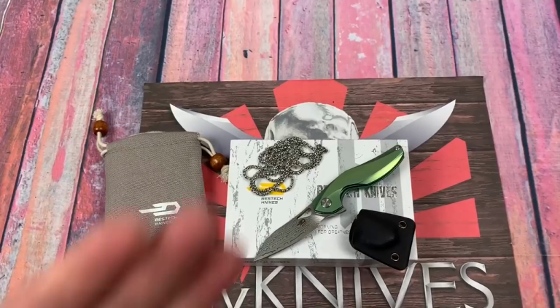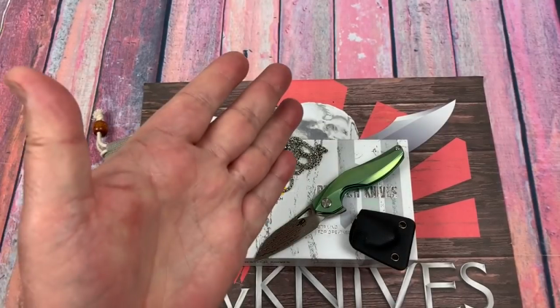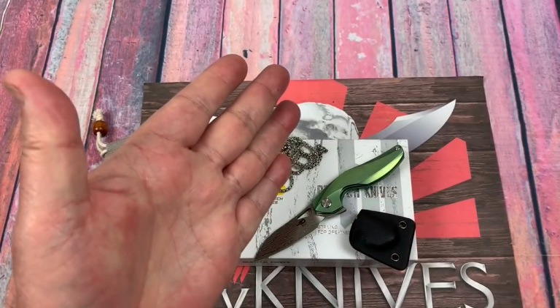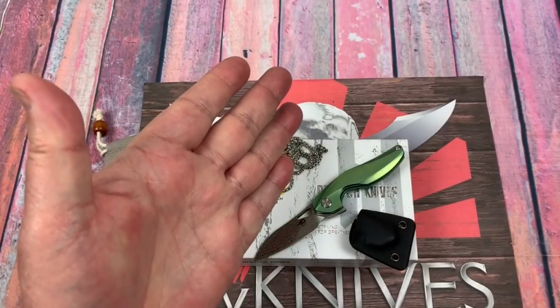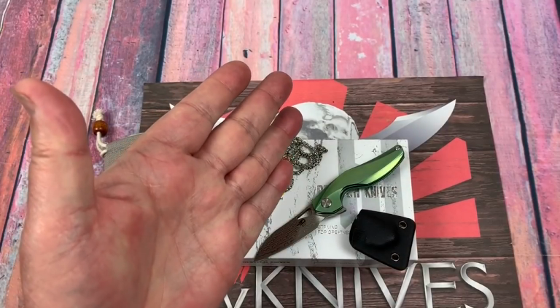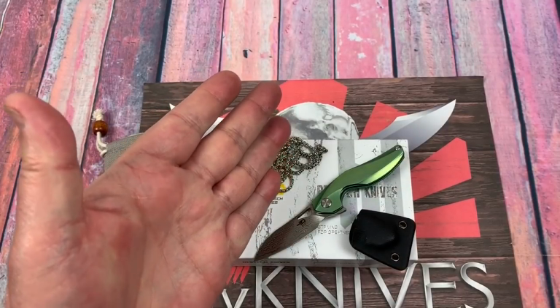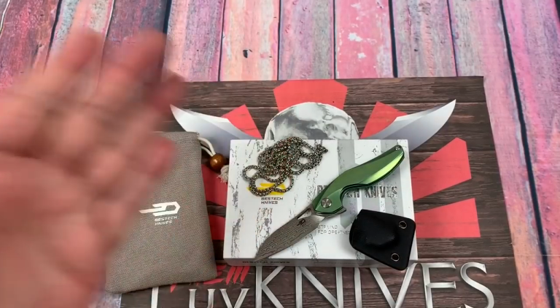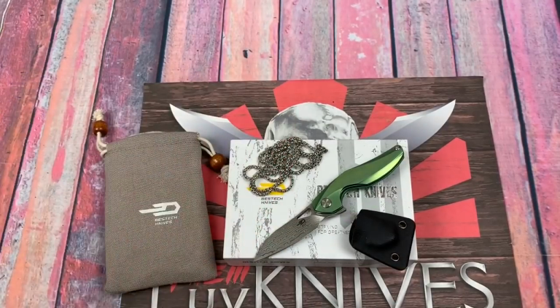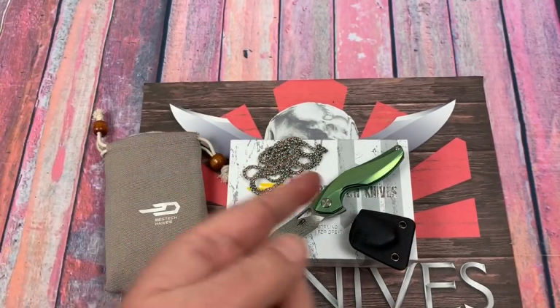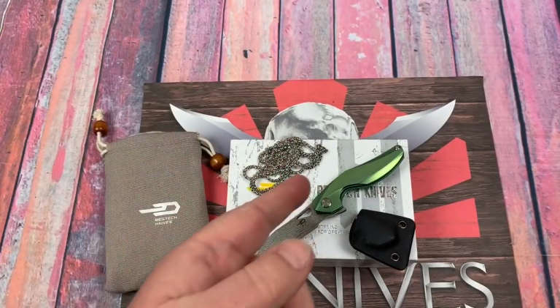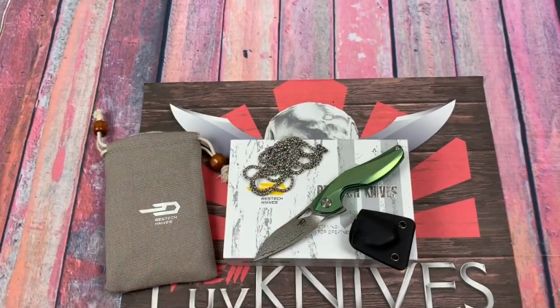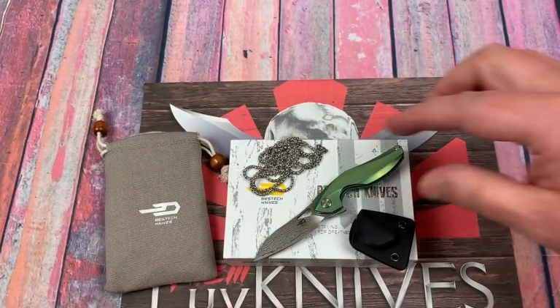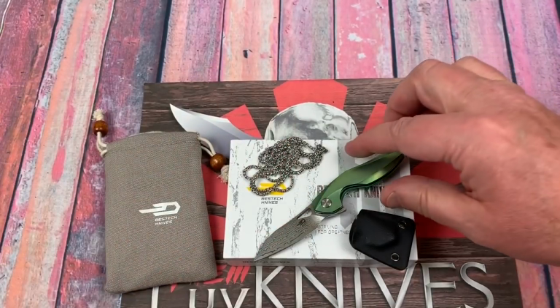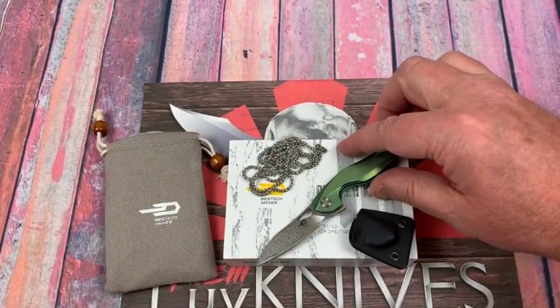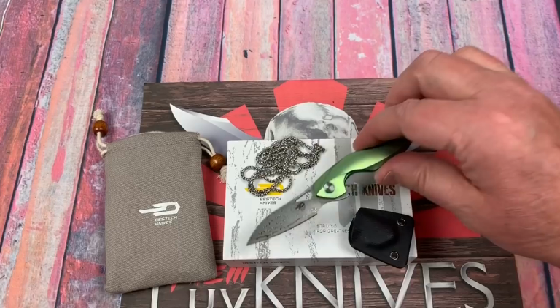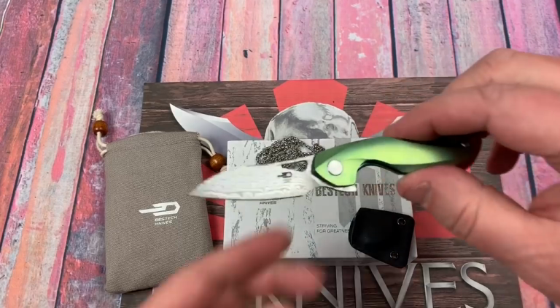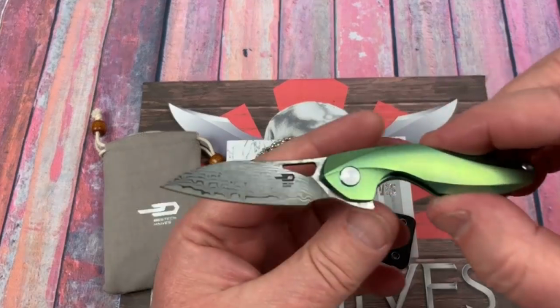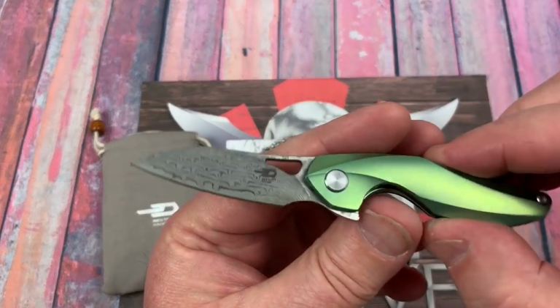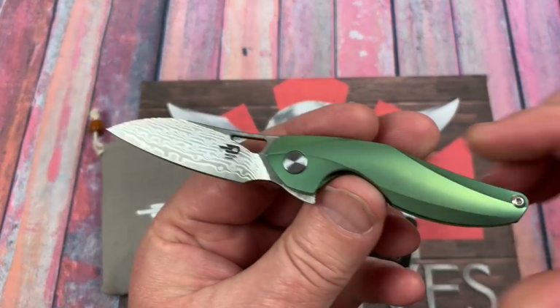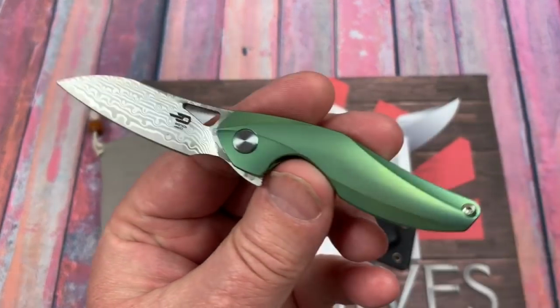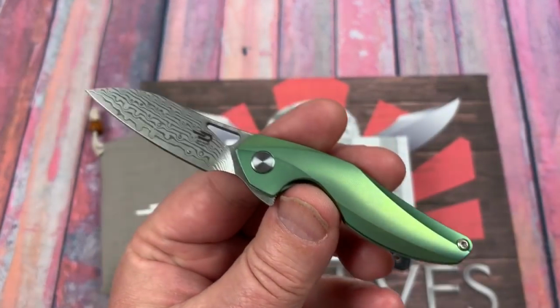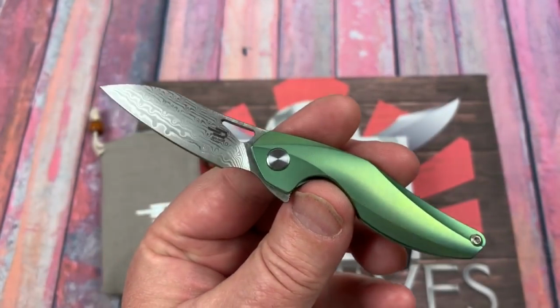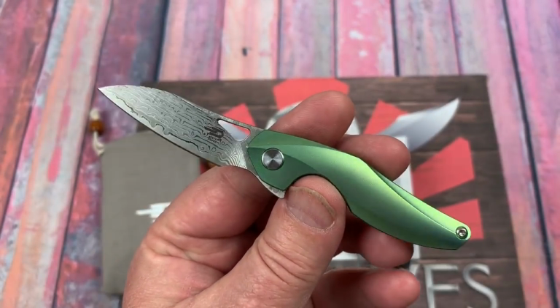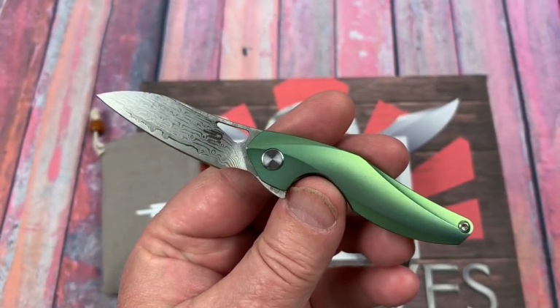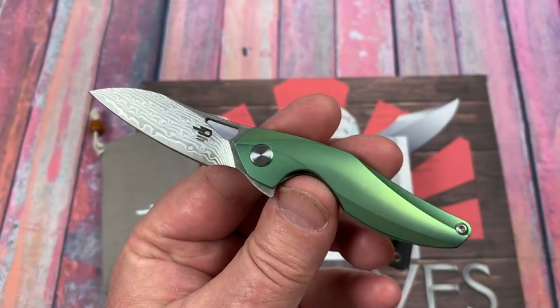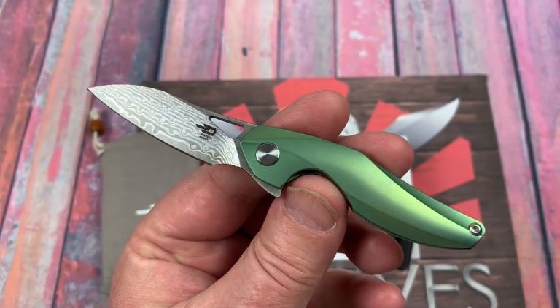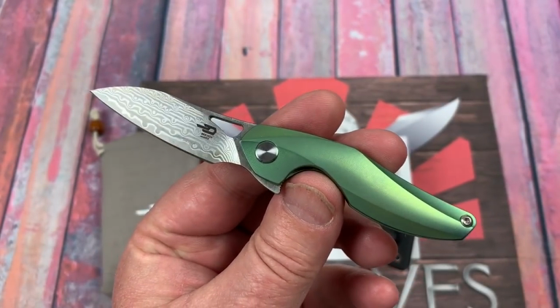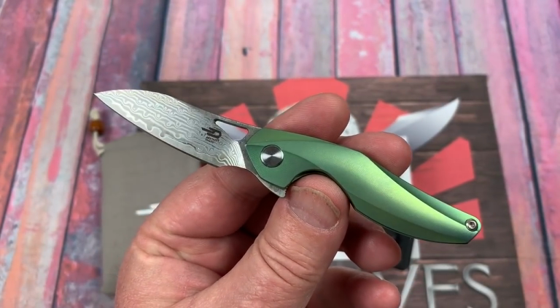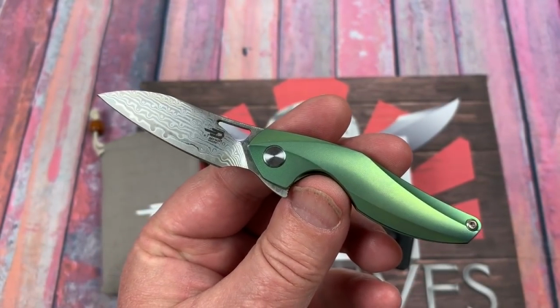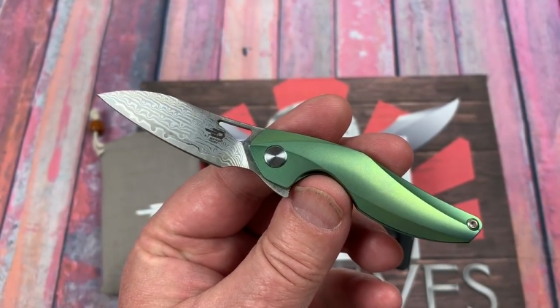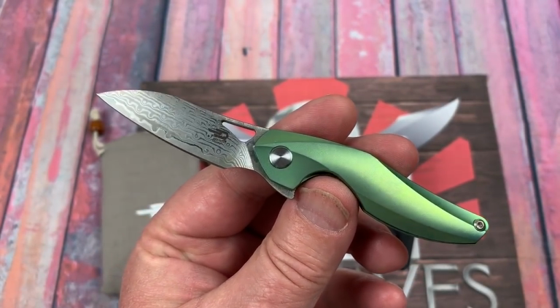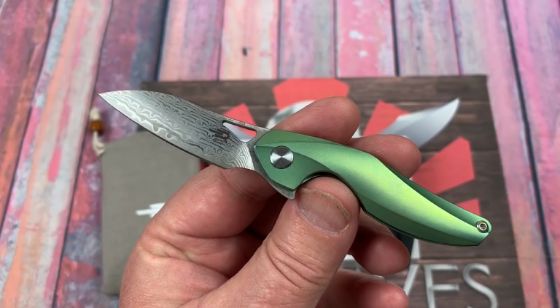Welcome to the Love Them Knives Studio. Isham Design. Best Tech. Reticuli. It's crazy good.